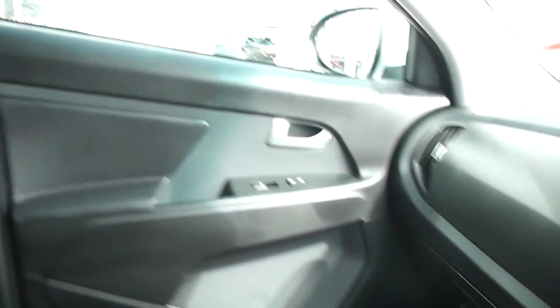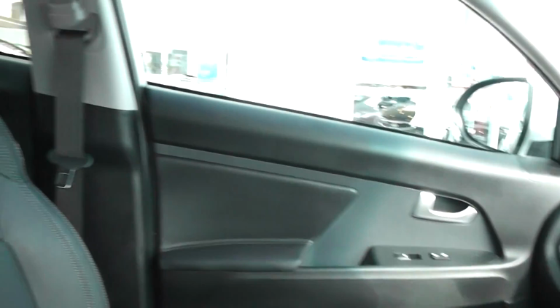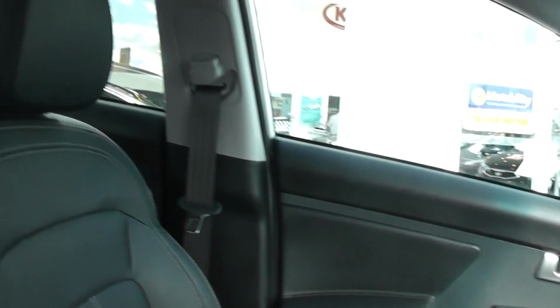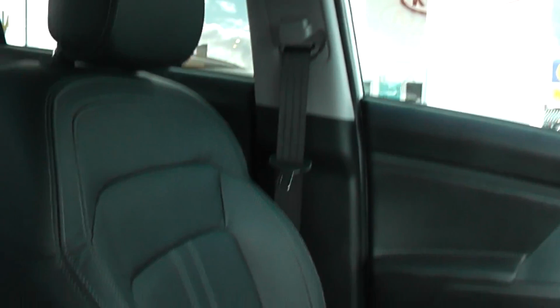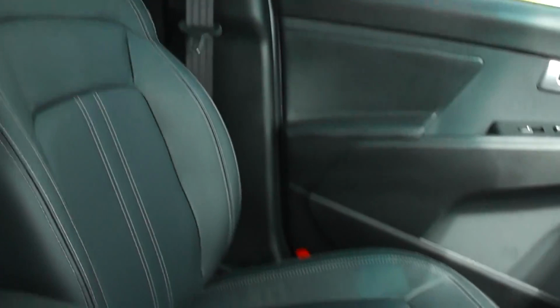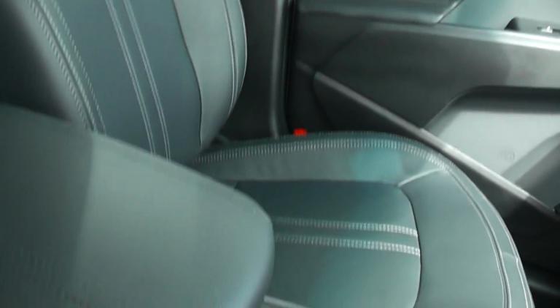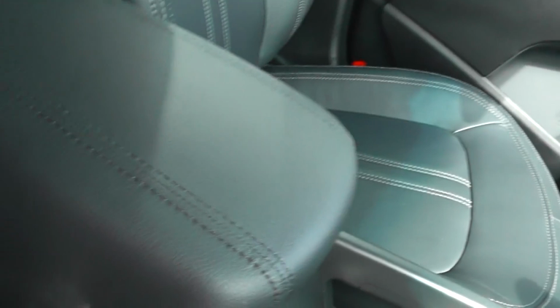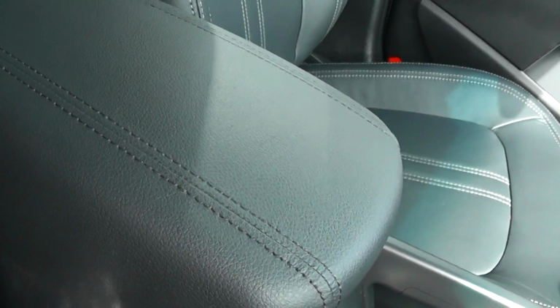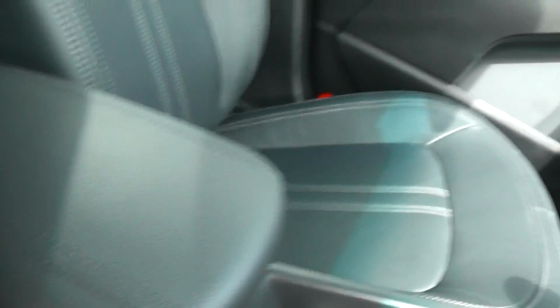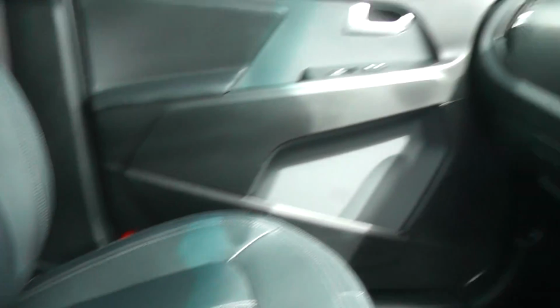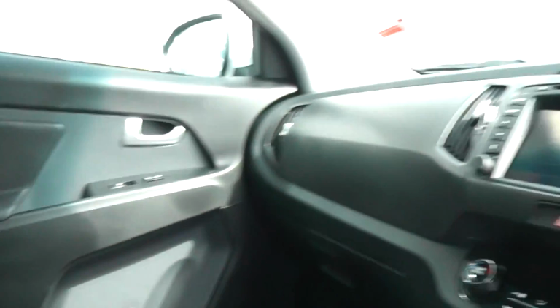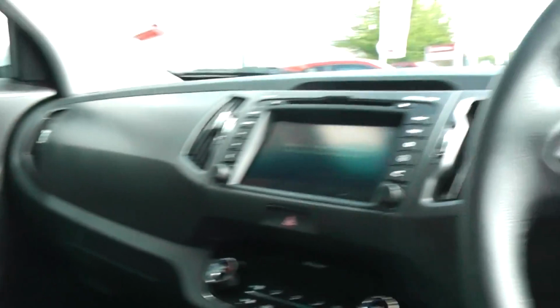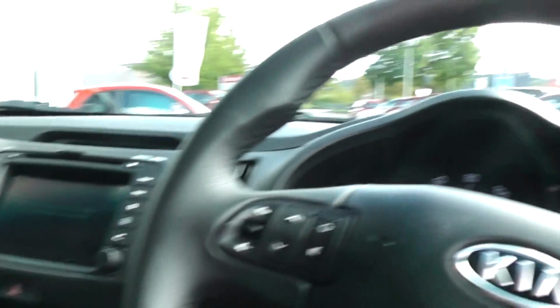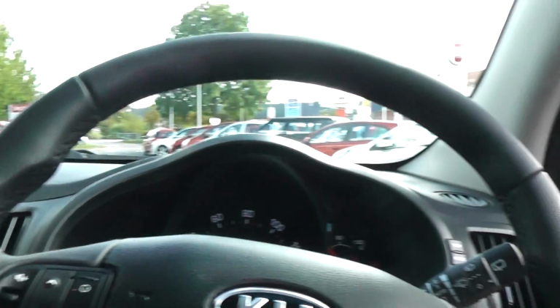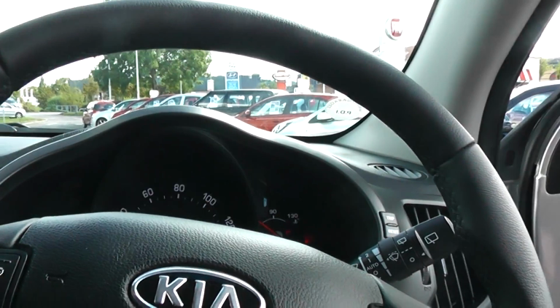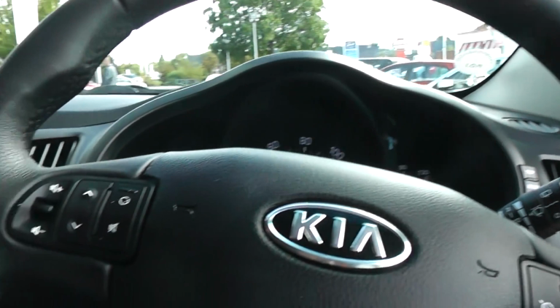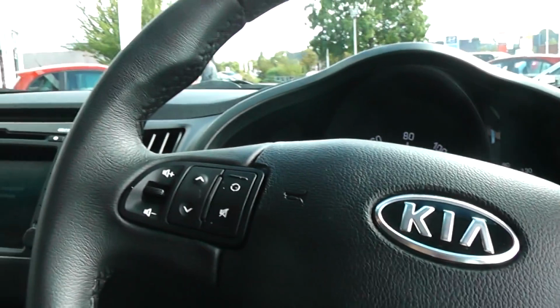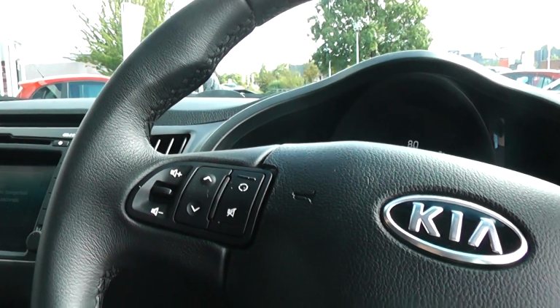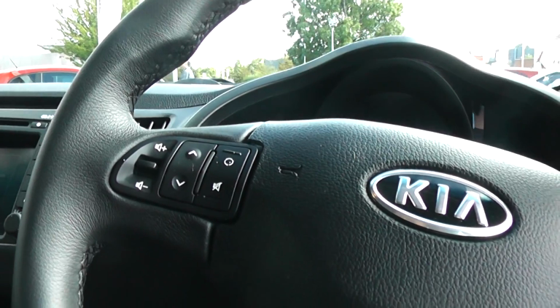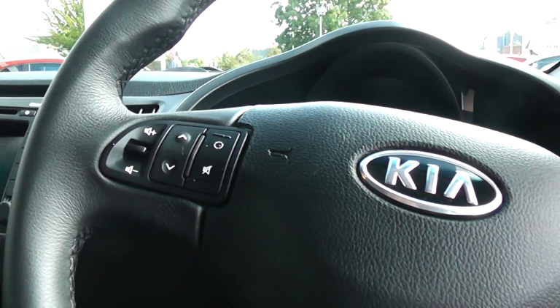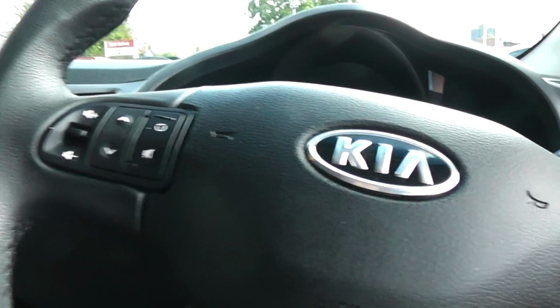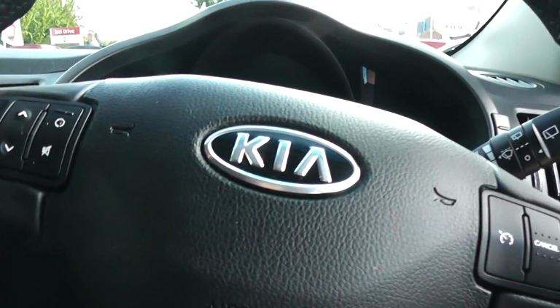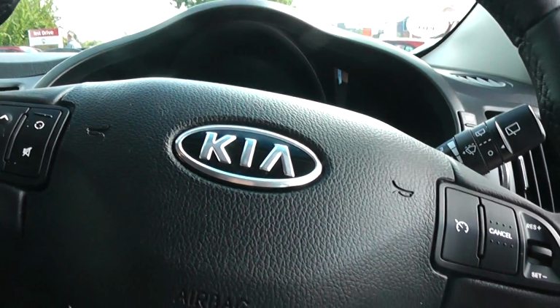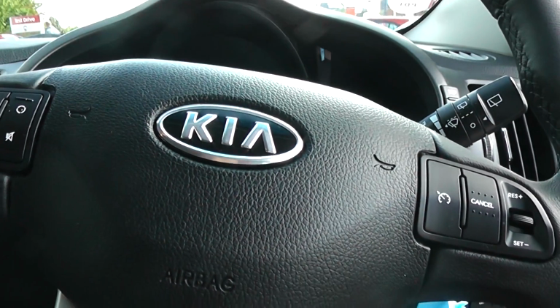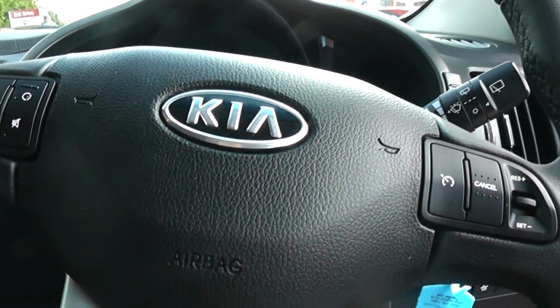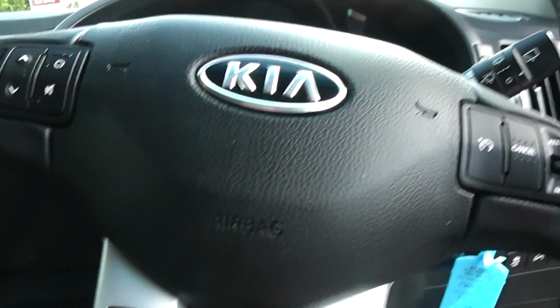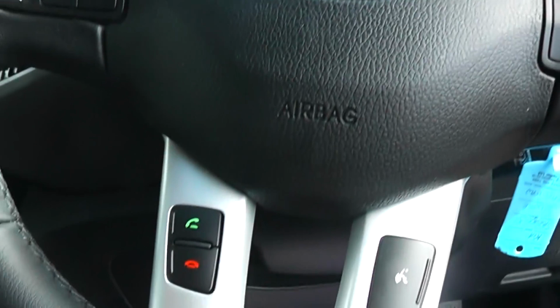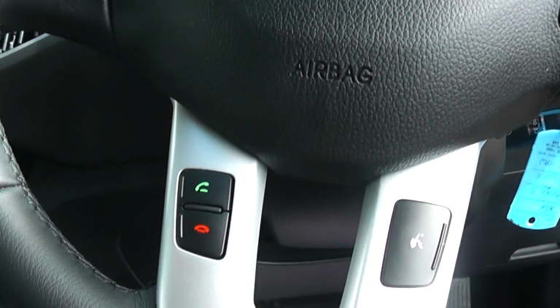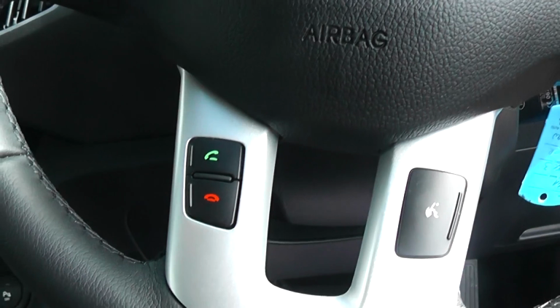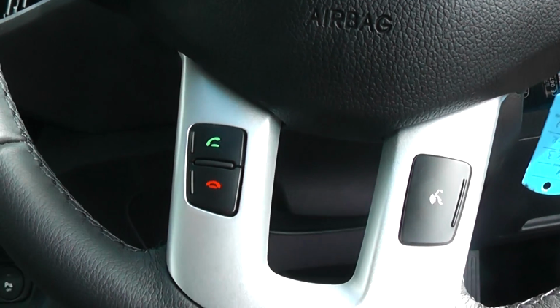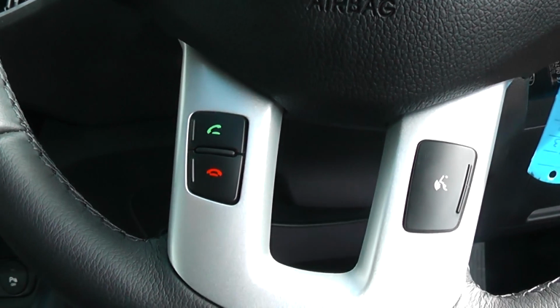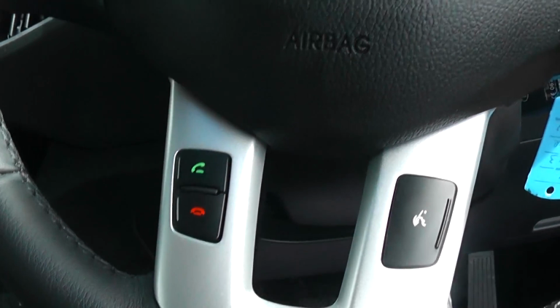The car has full leather seats and a leather centre armrest with storage inside. It comes with a multi-functional steering wheel with audio controls on the left hand side, cruise control on the right hand side, and Bluetooth below at the bottom of the steering wheel.